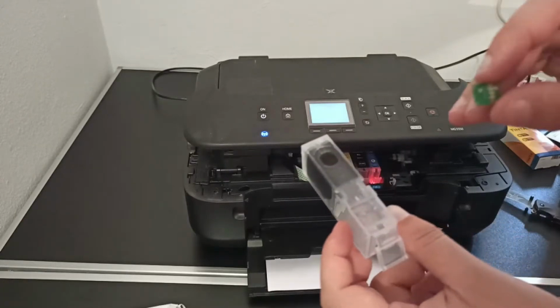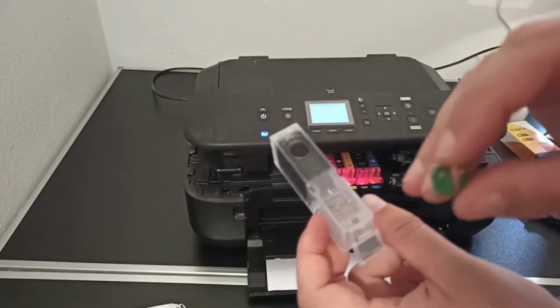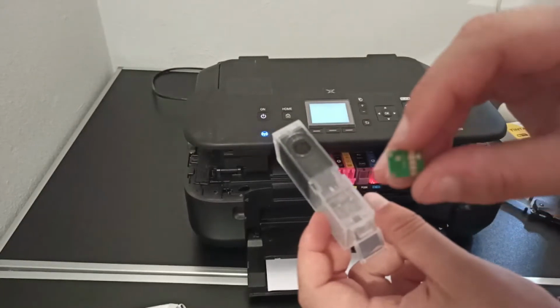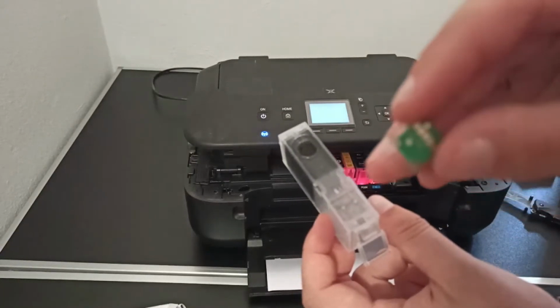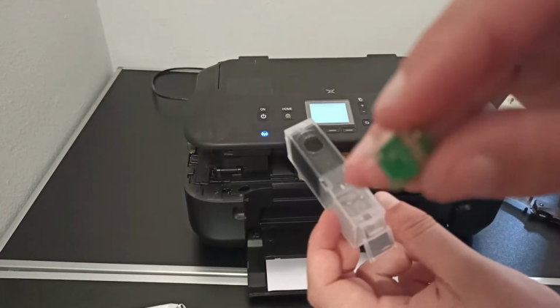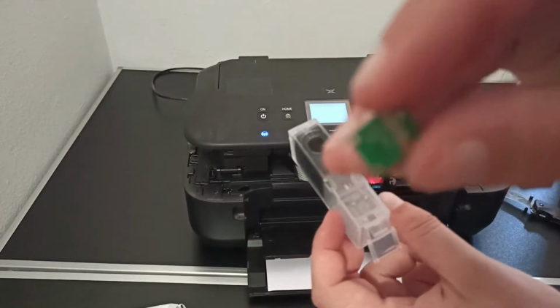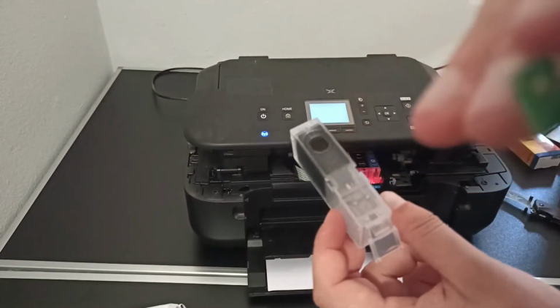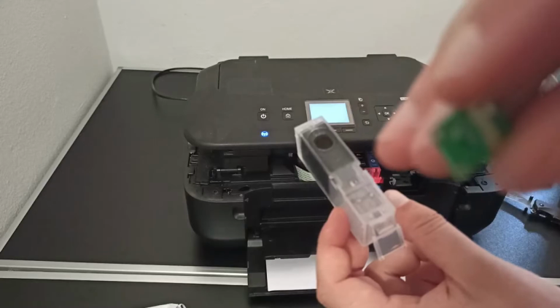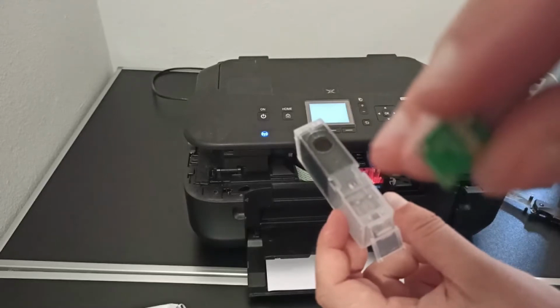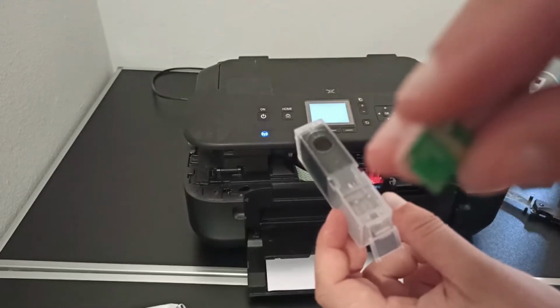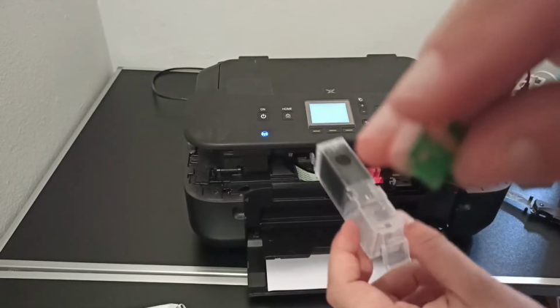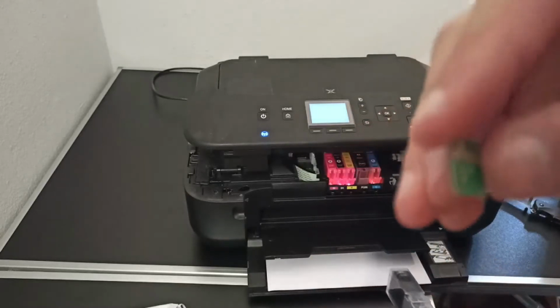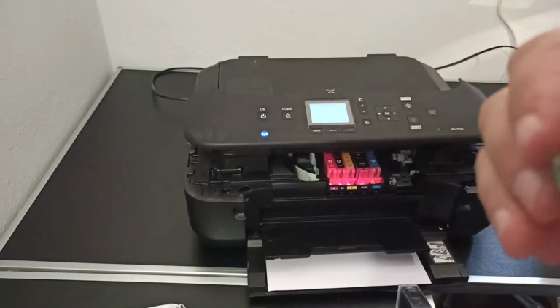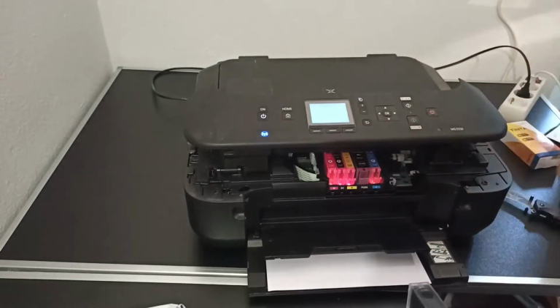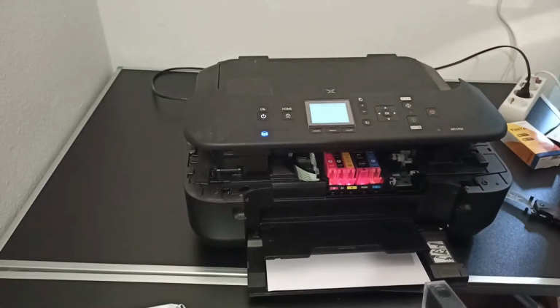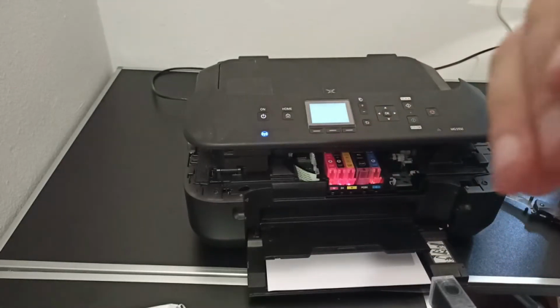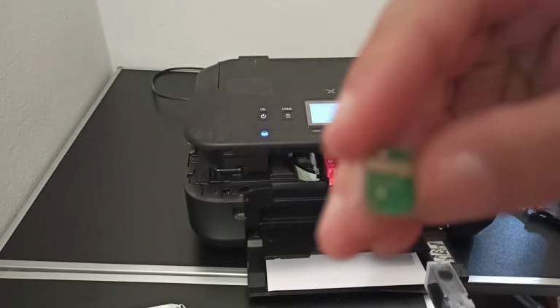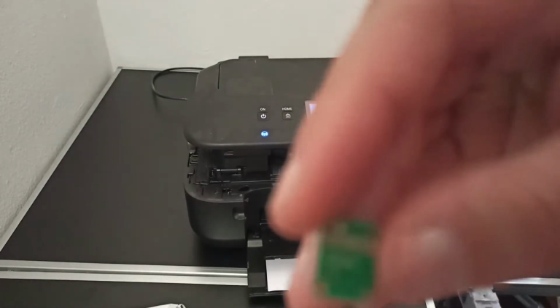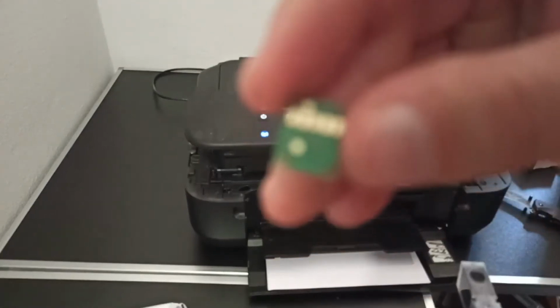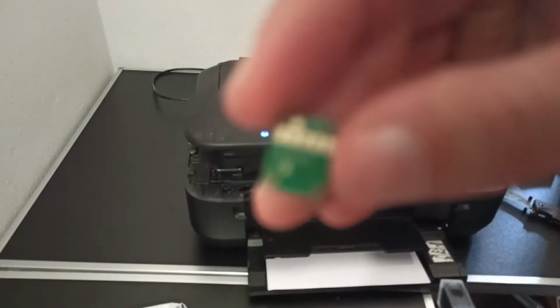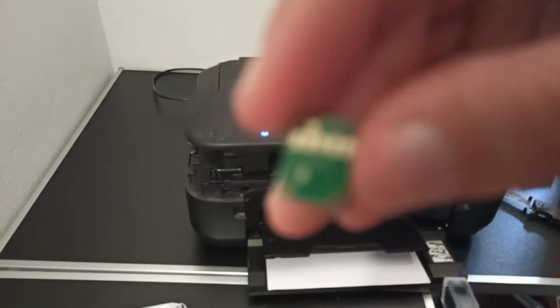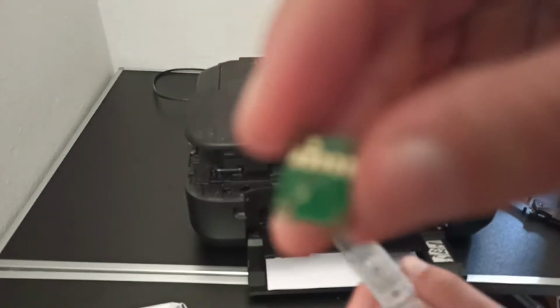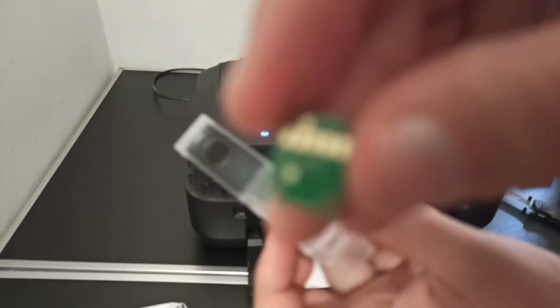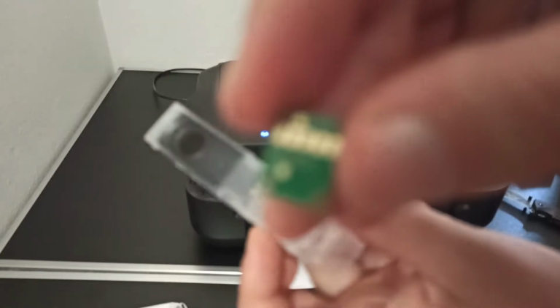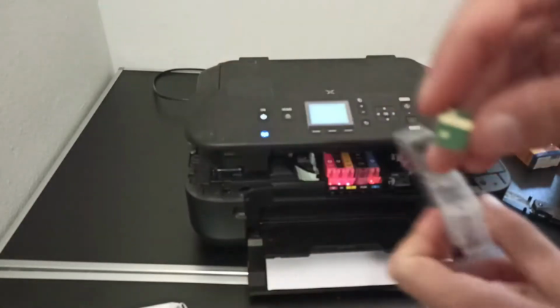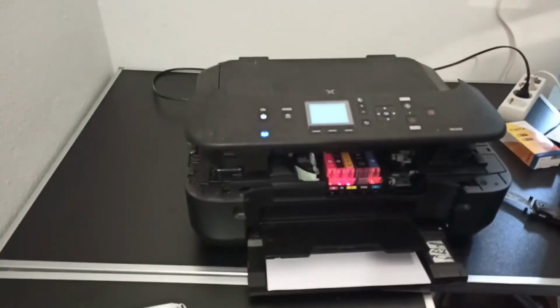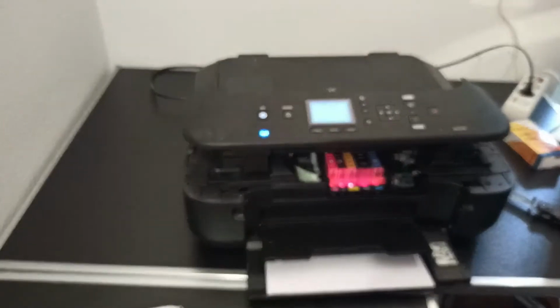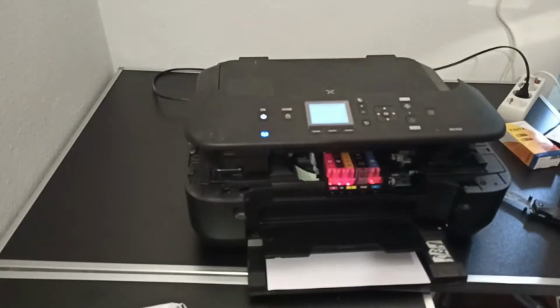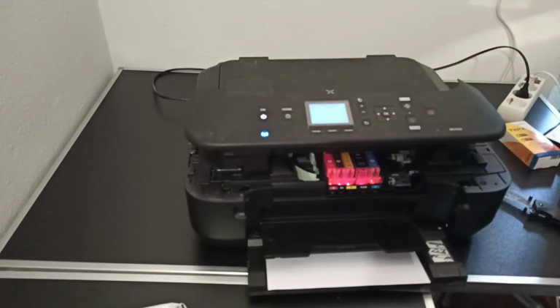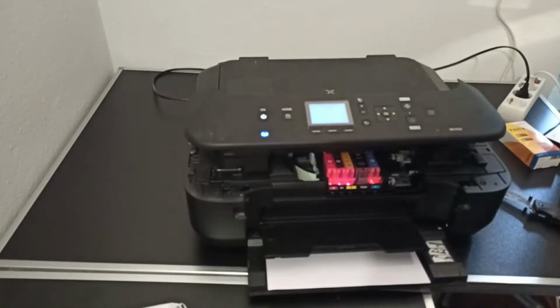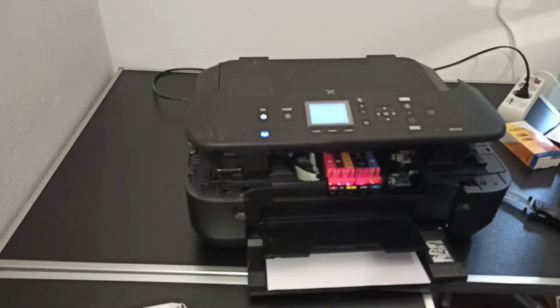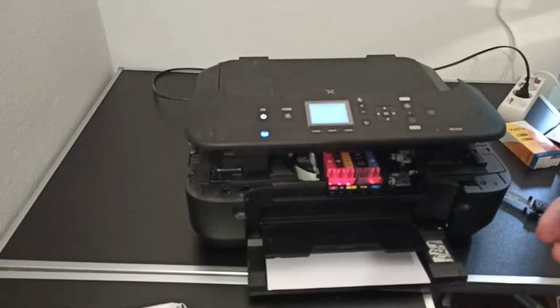Unfortunately I didn't have any ink cartridges for this model, but my new printer has the same cartridge design and swapping the chips solved my problem.